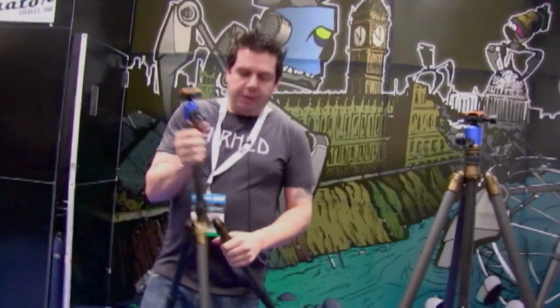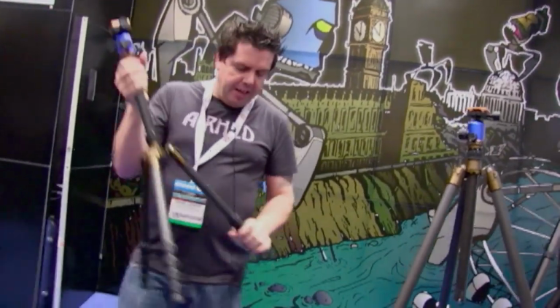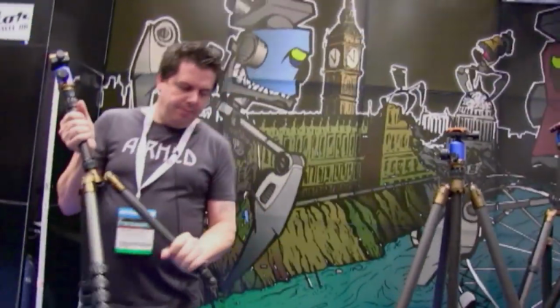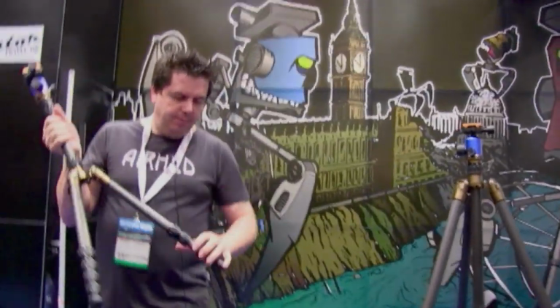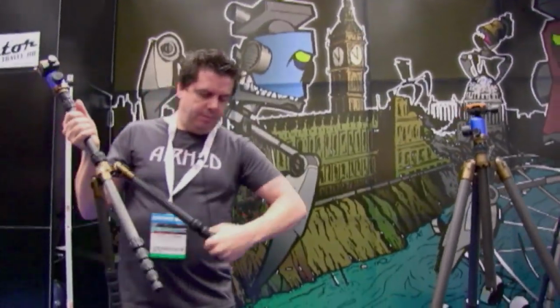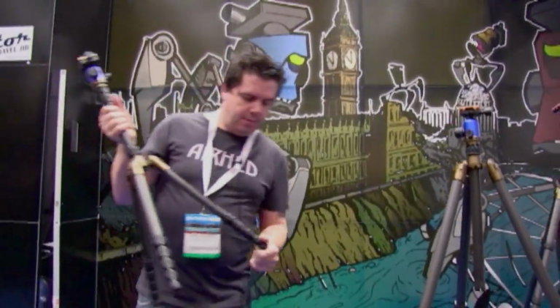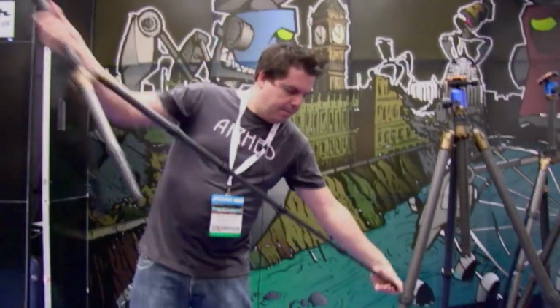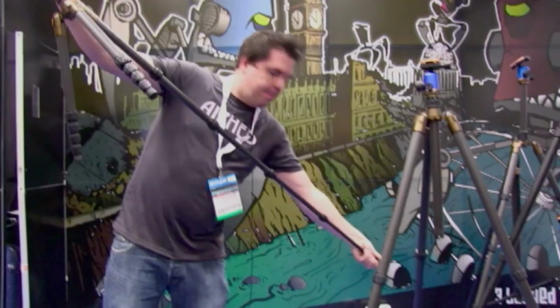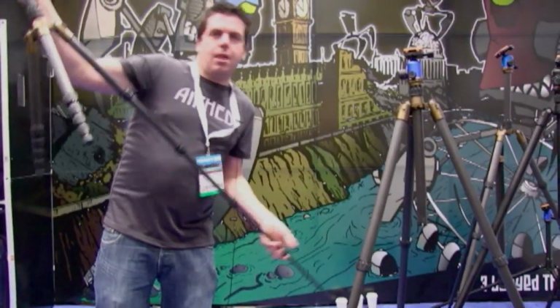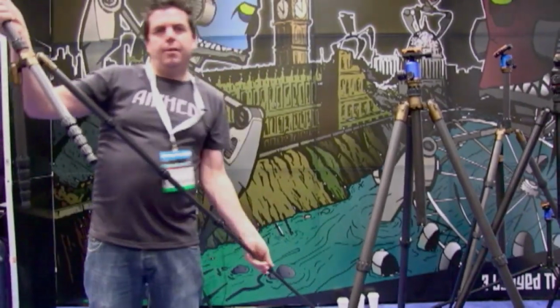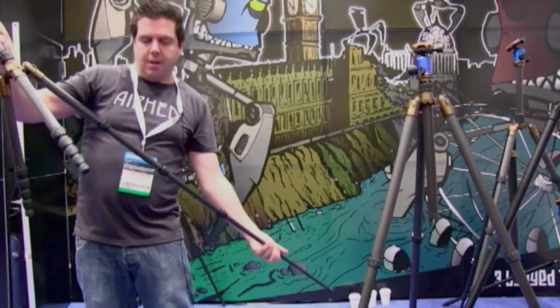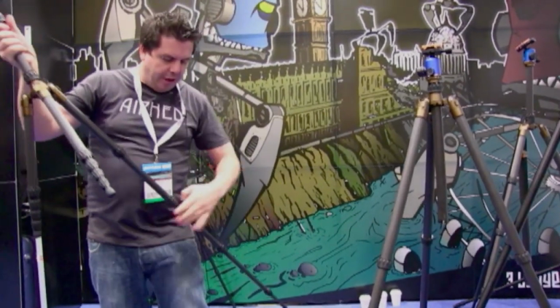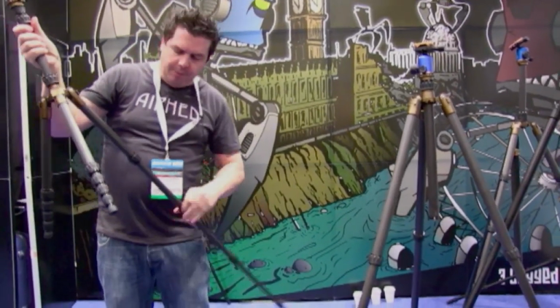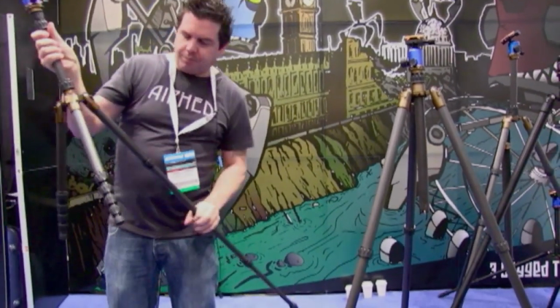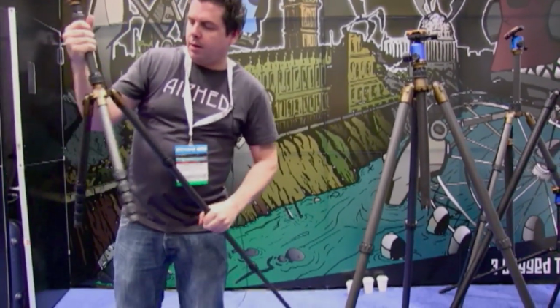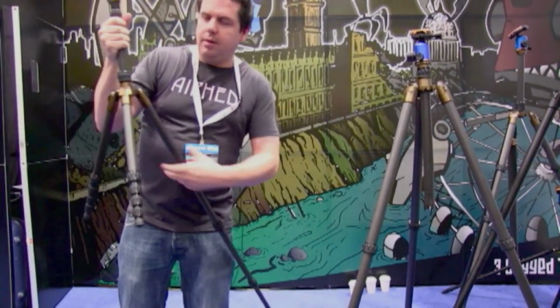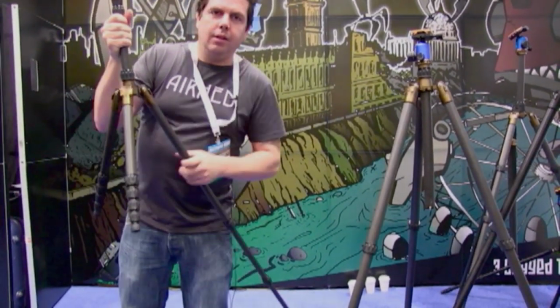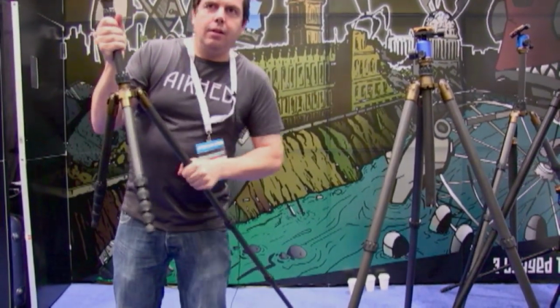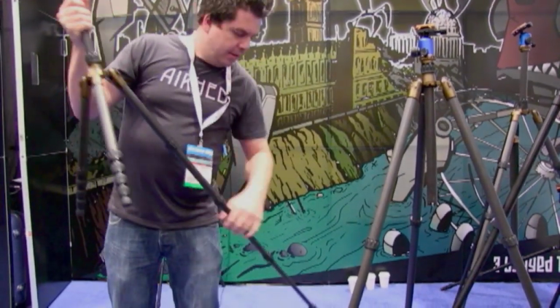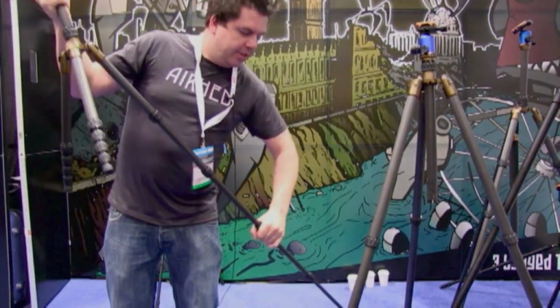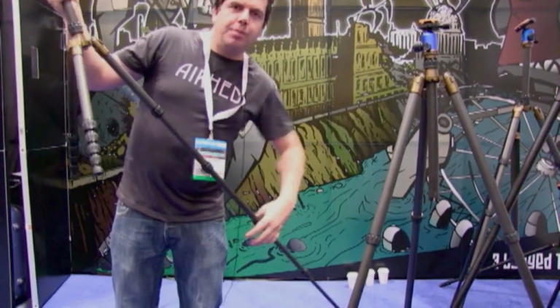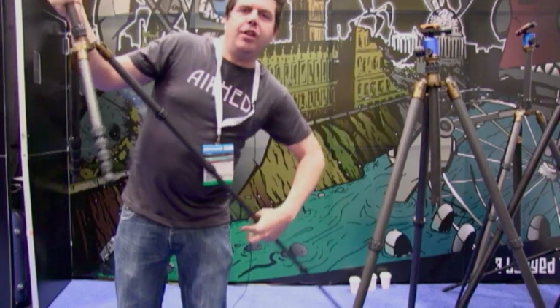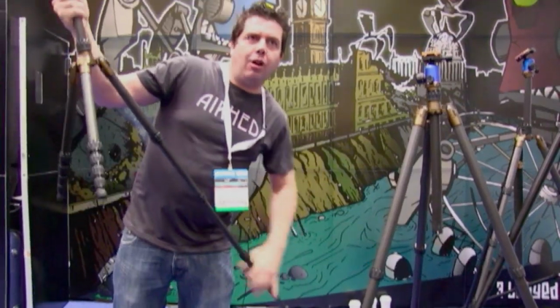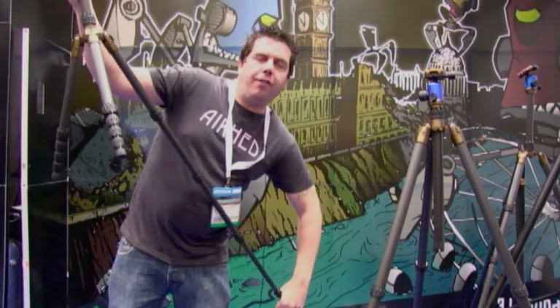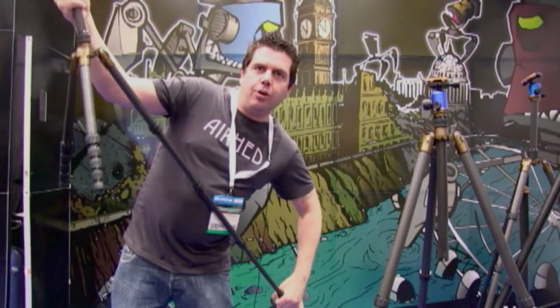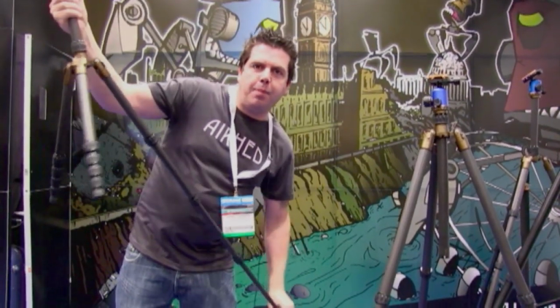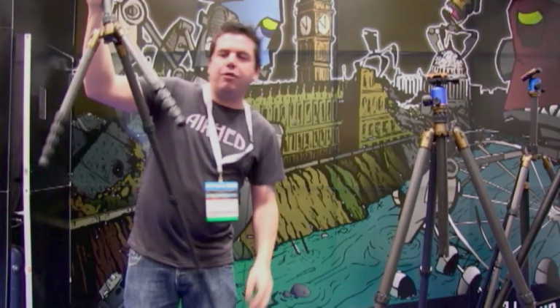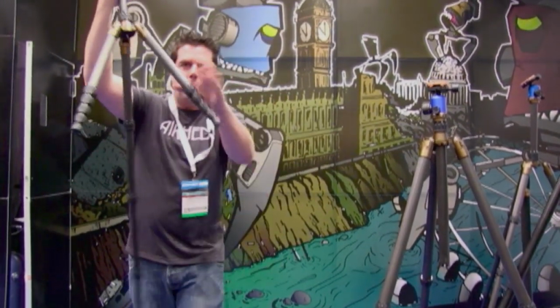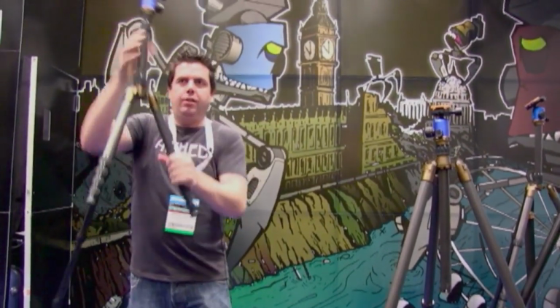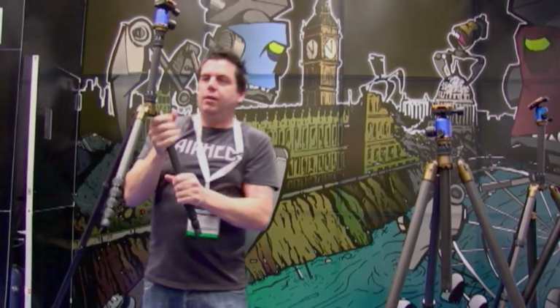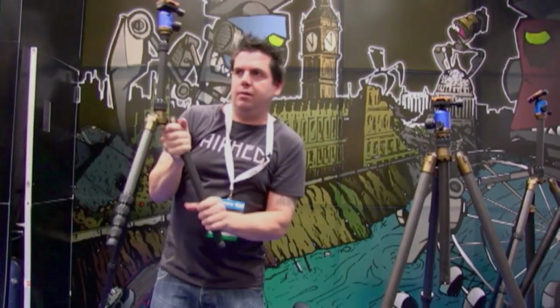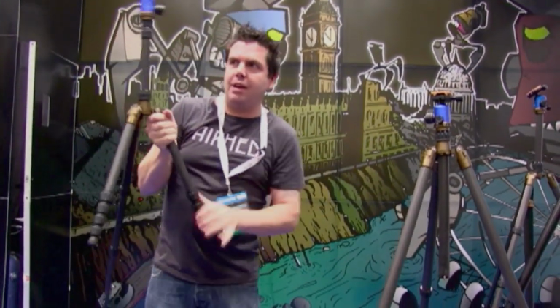This thing I'm going to show you now is the world's most versatile, functional, and capable travel tripod anywhere.